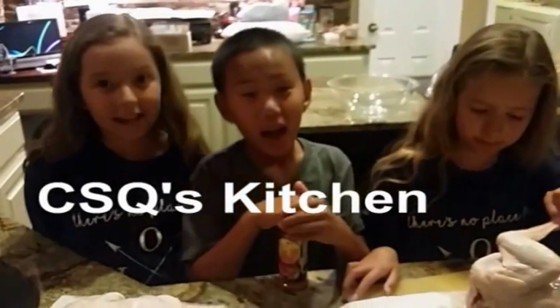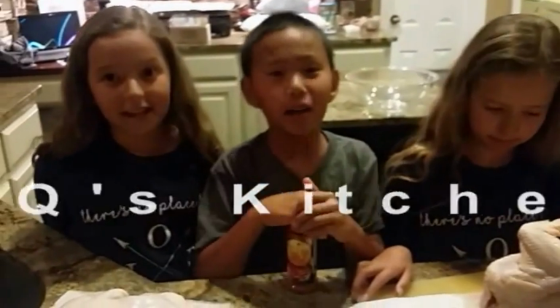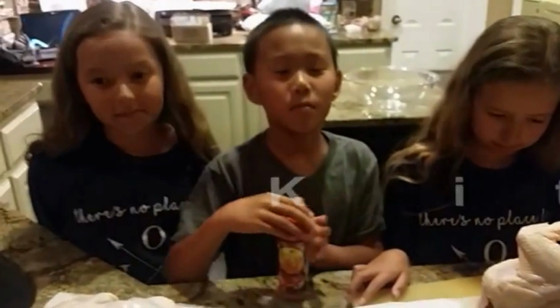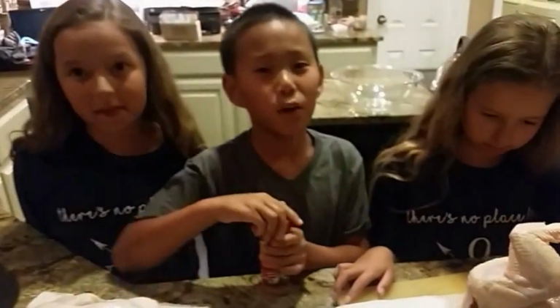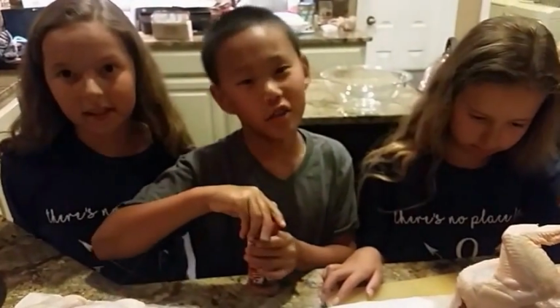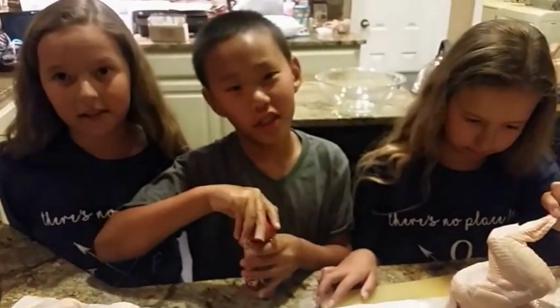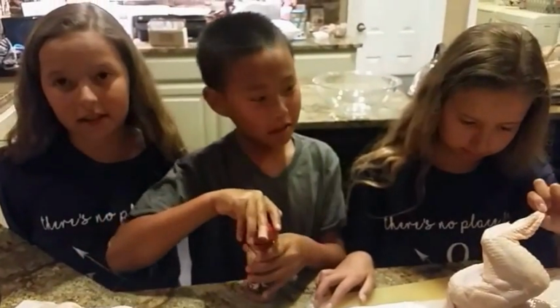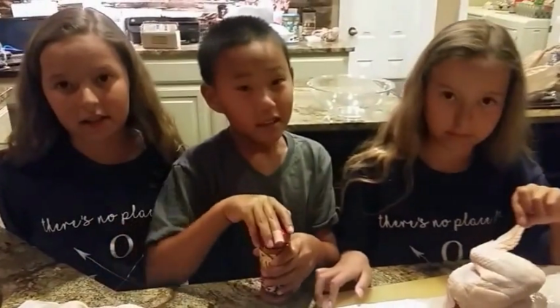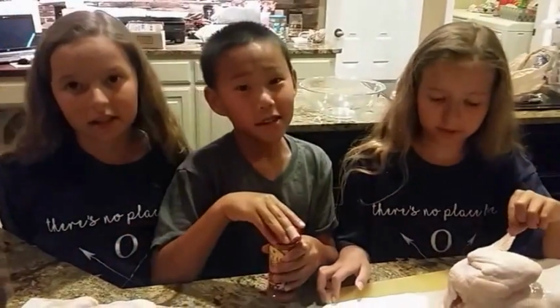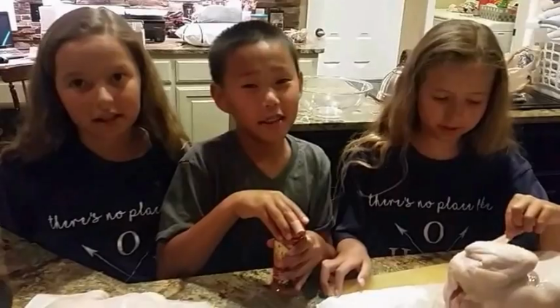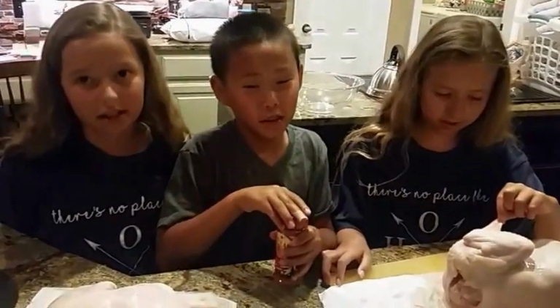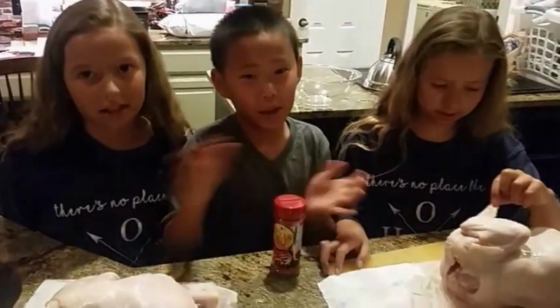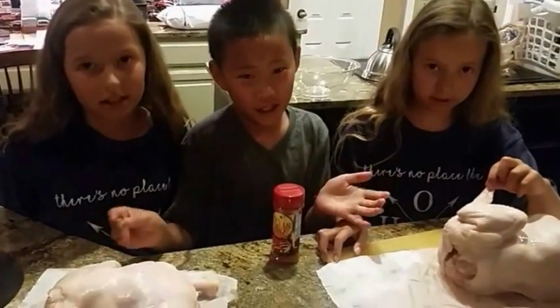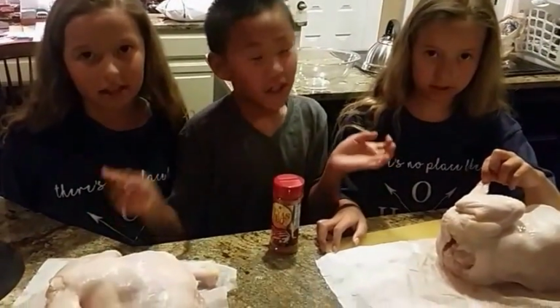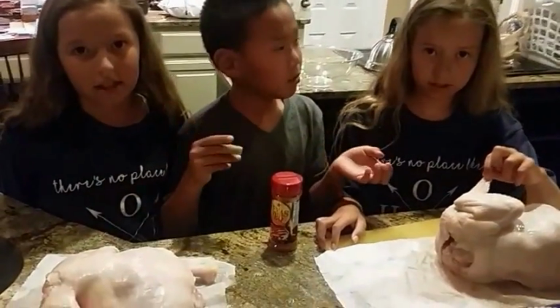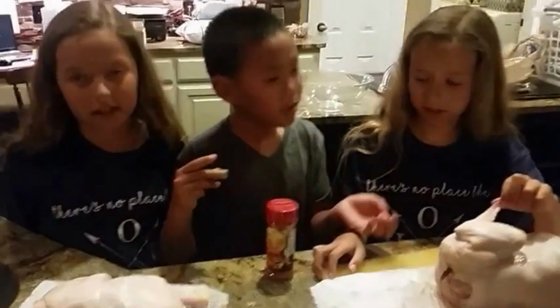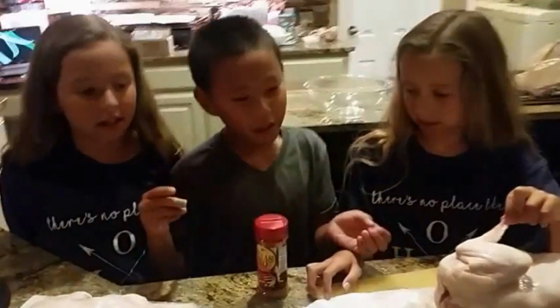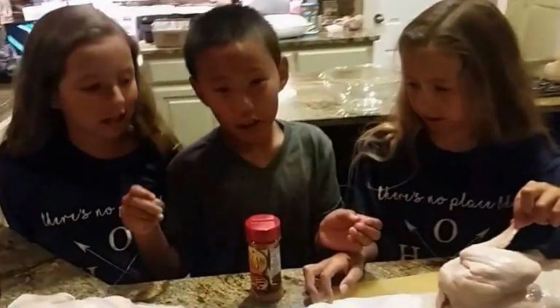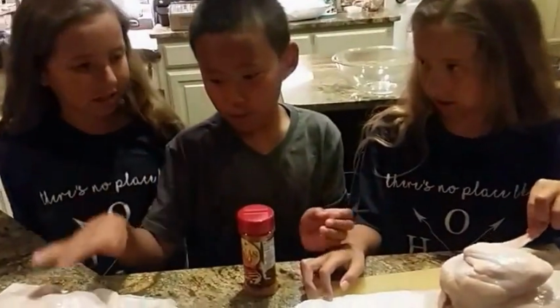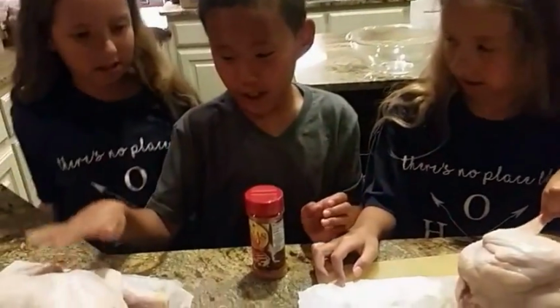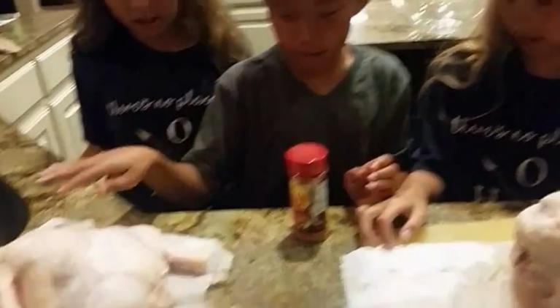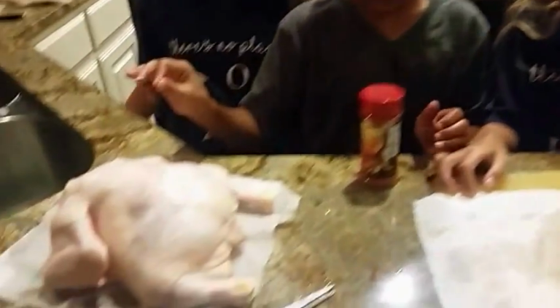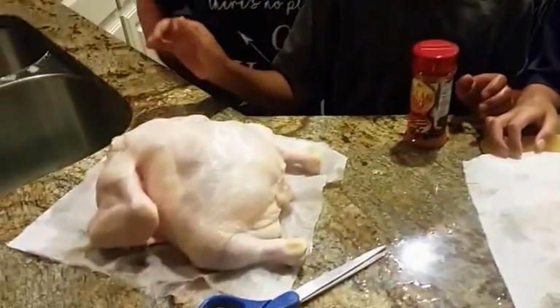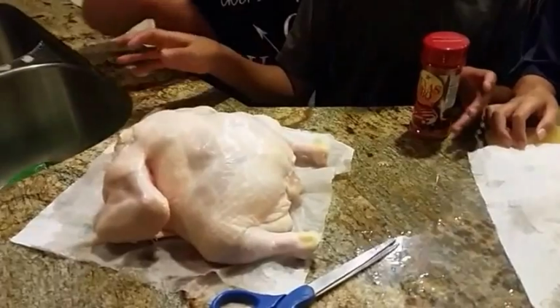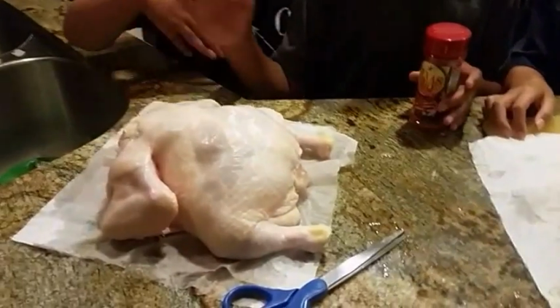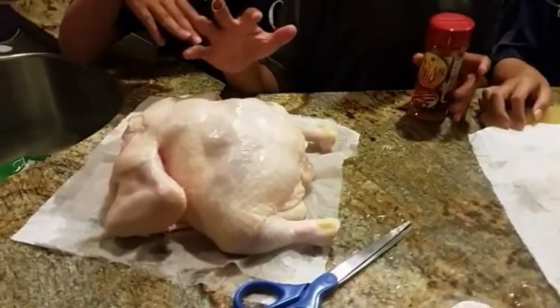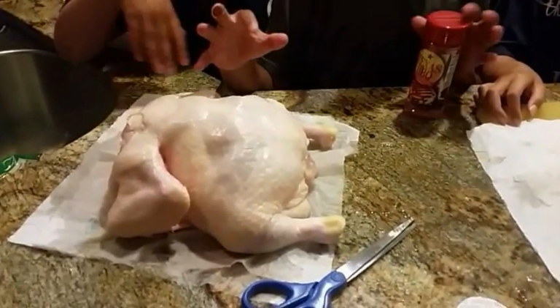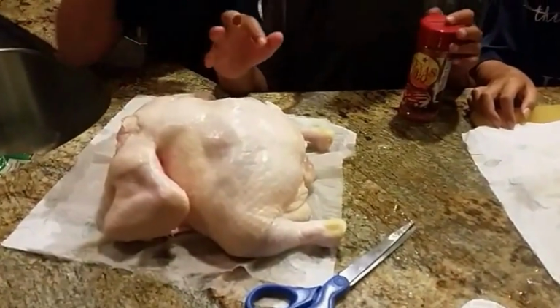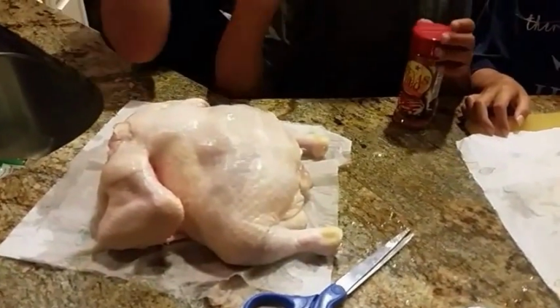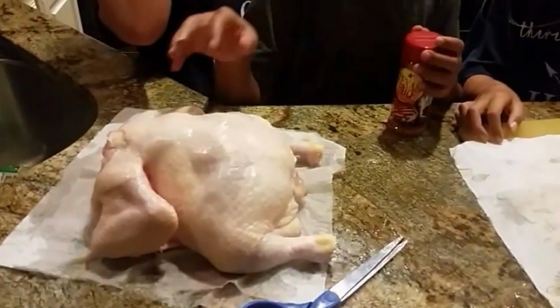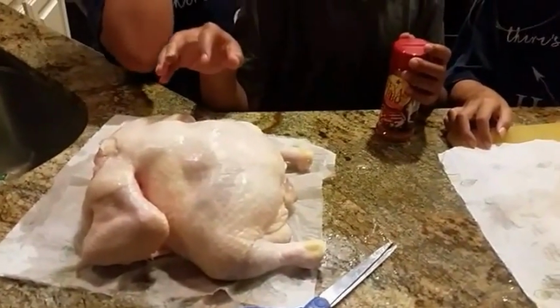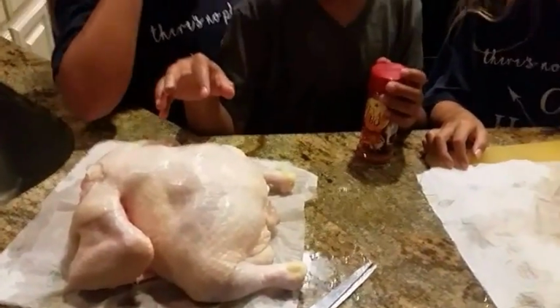Hi, welcome to part 2 of CSQ's kitchen to prepare a chicken. We have already prepped our chicken — took it out of the bag and took all its guts out.